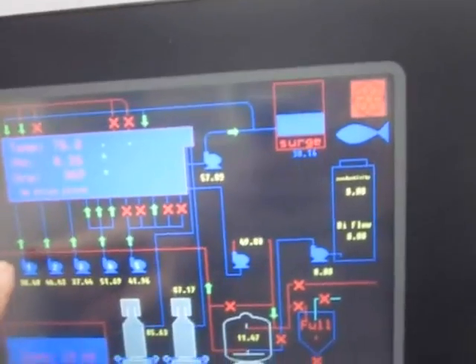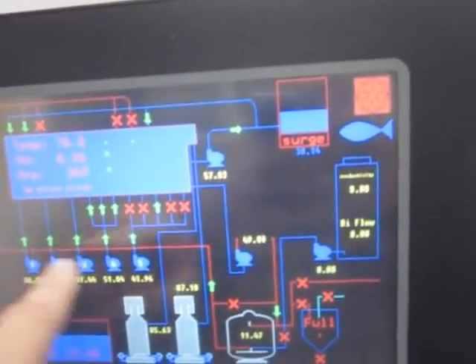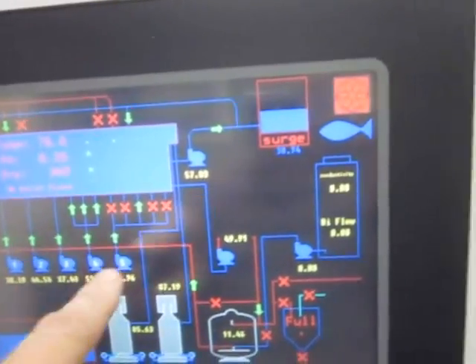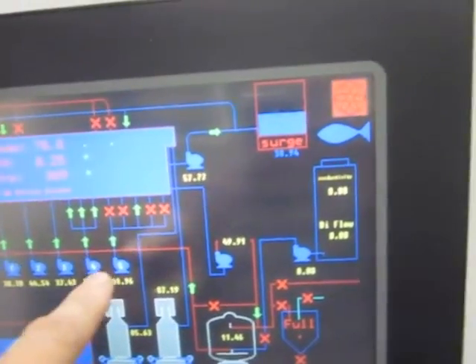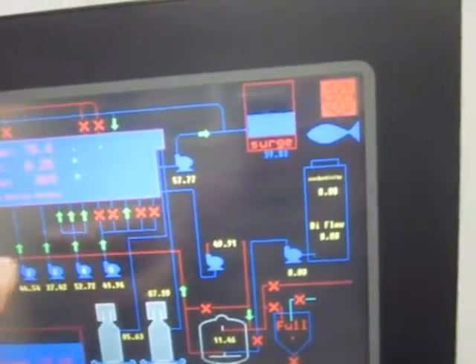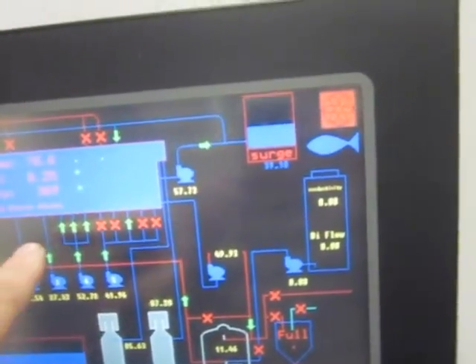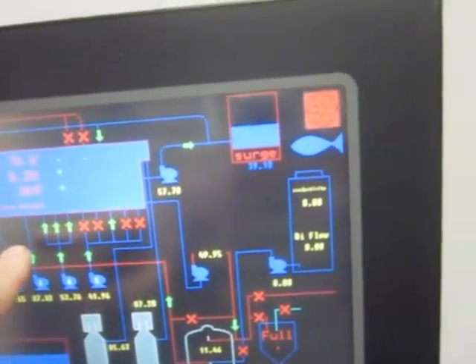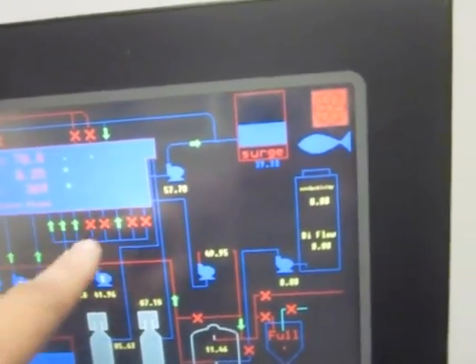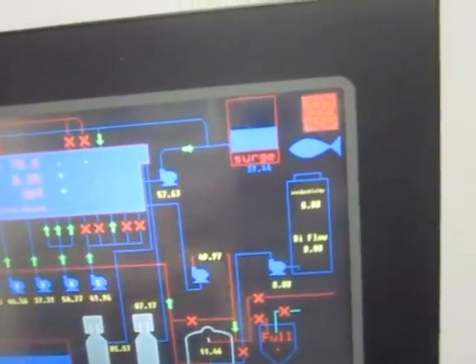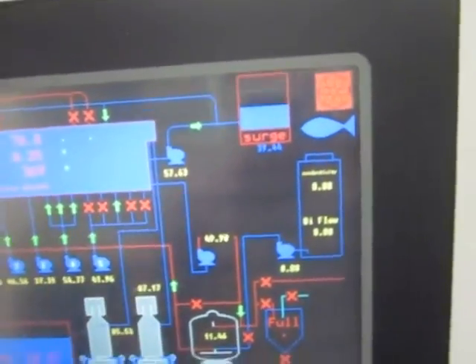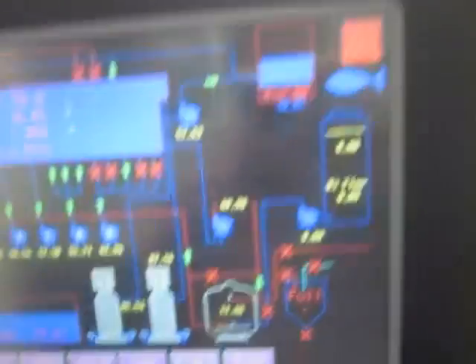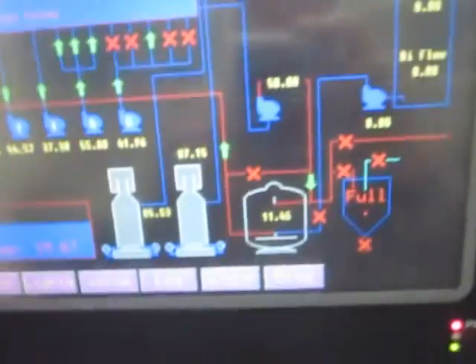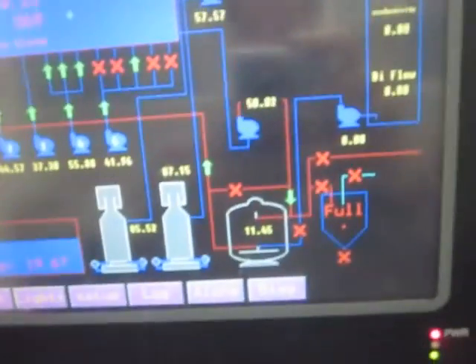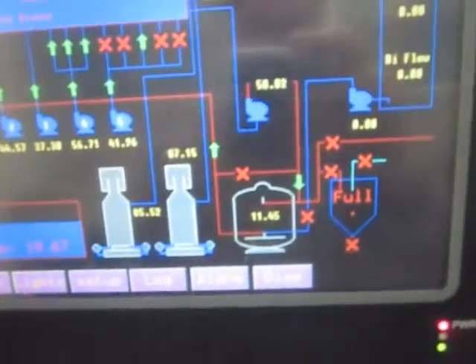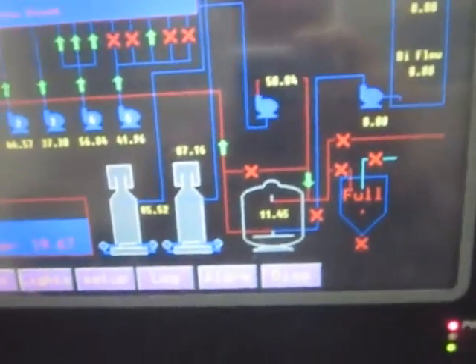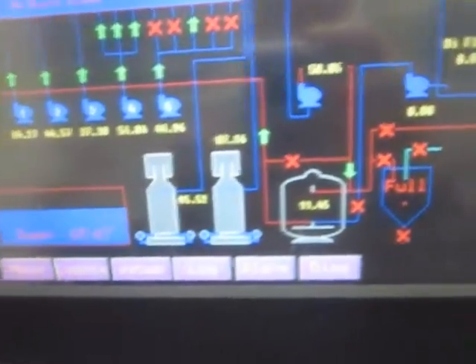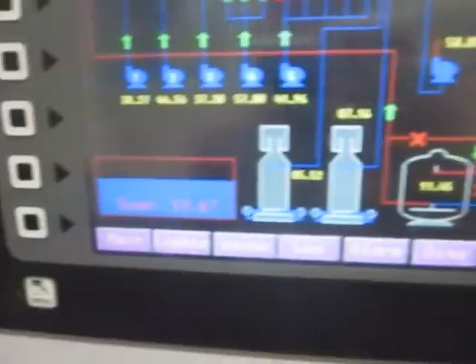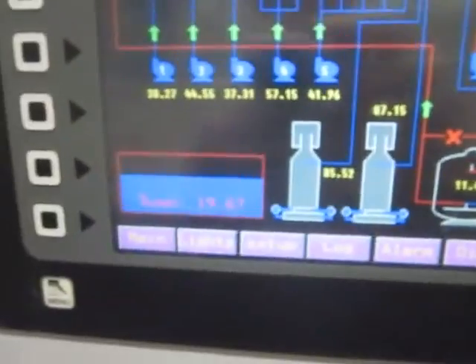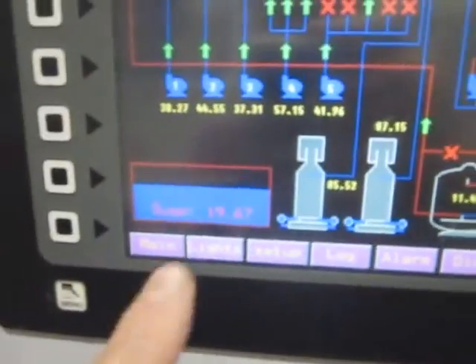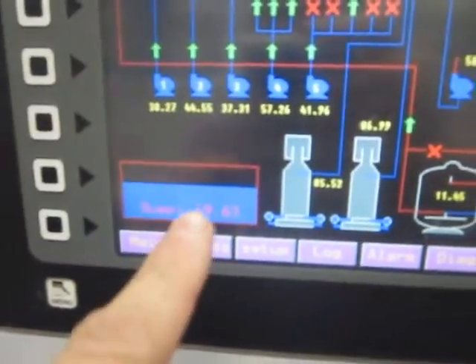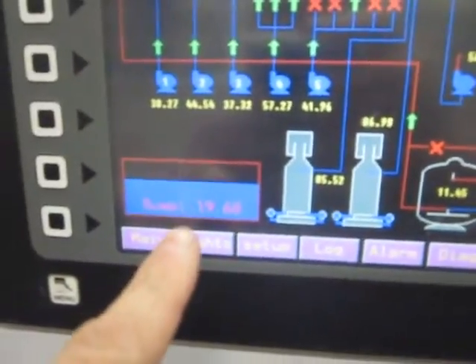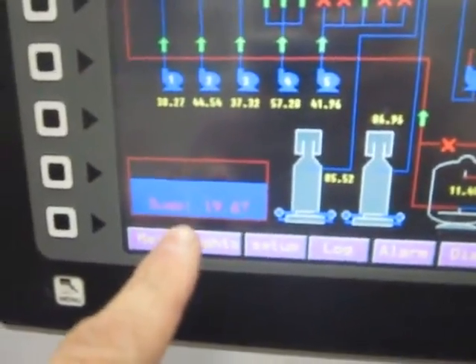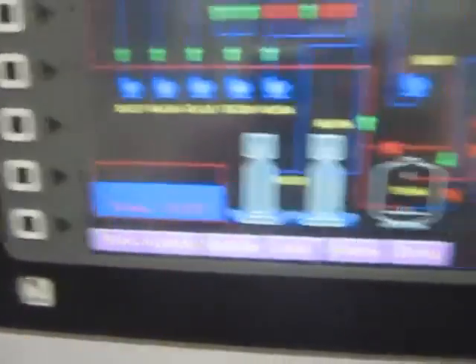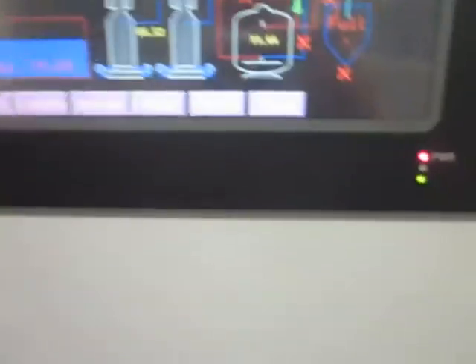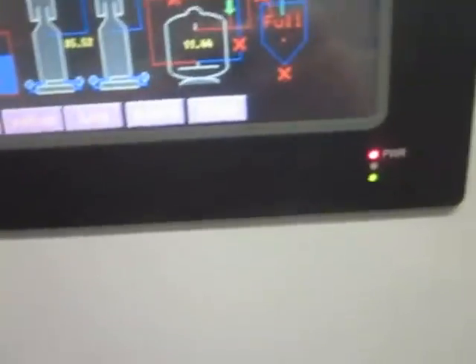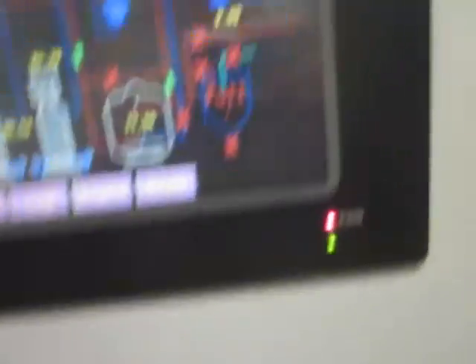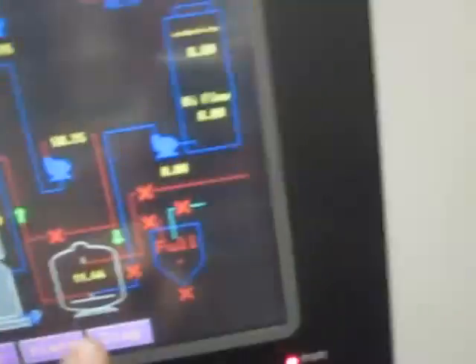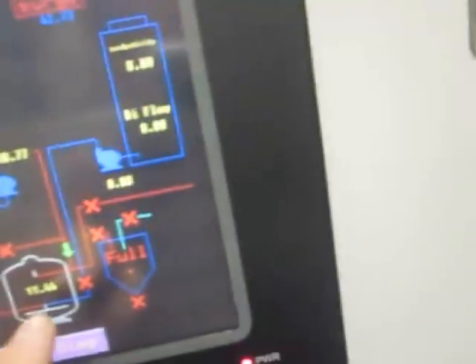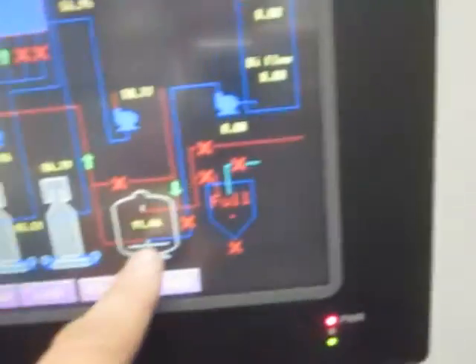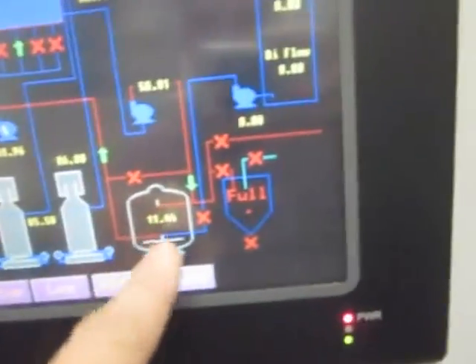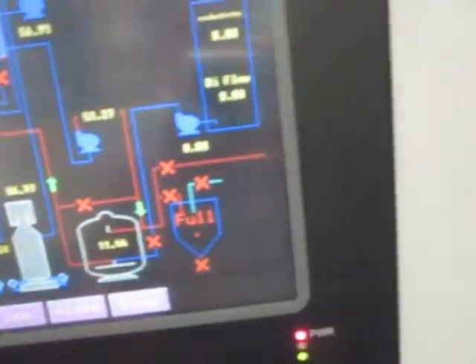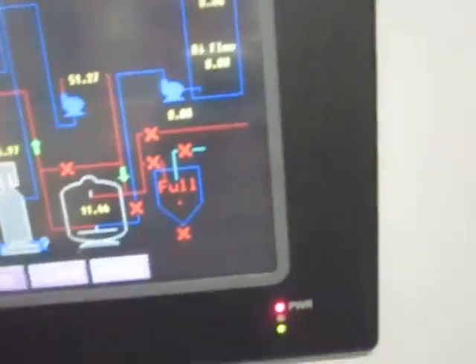Green arrows are pumps and valves that are open and closed. The flow rates to the skimmer, and we have the level of the sump, the pressure and the sand filters.